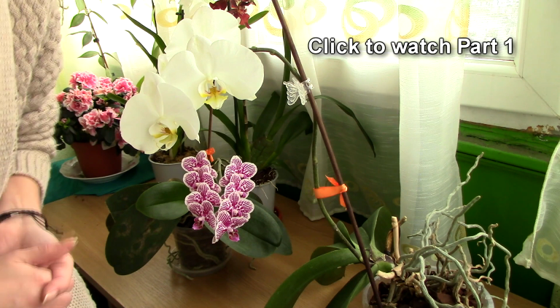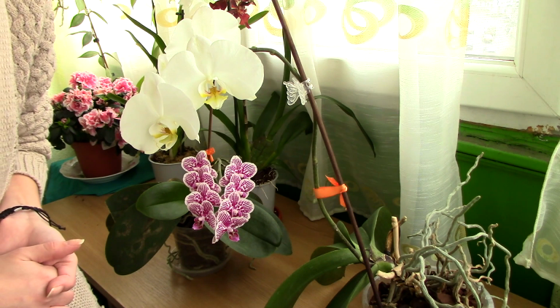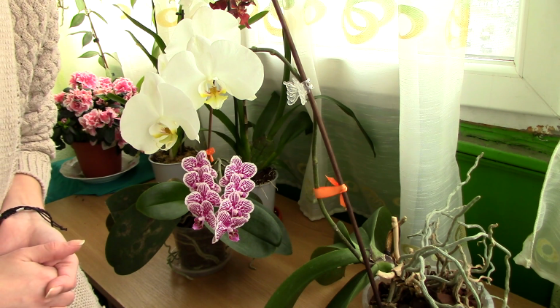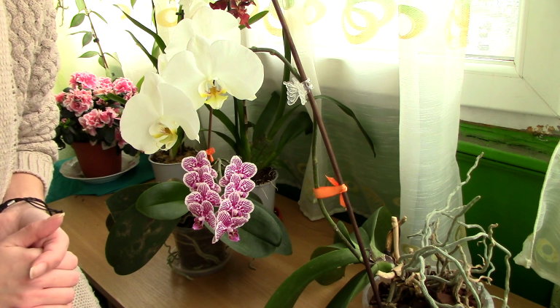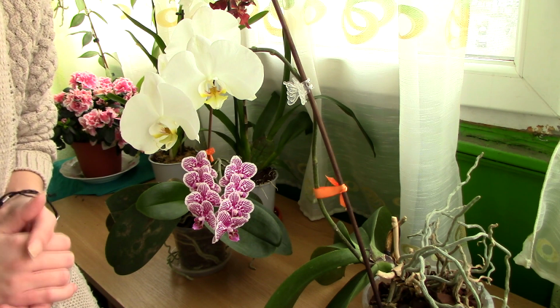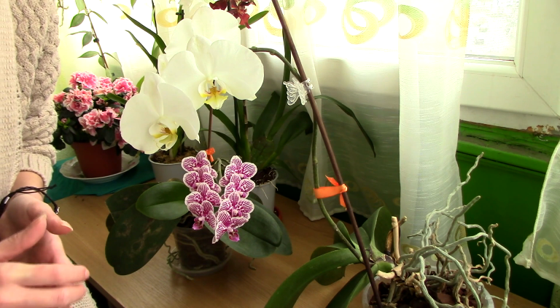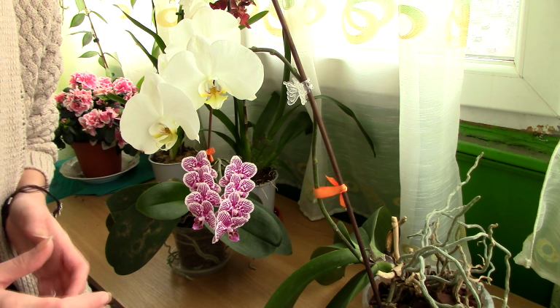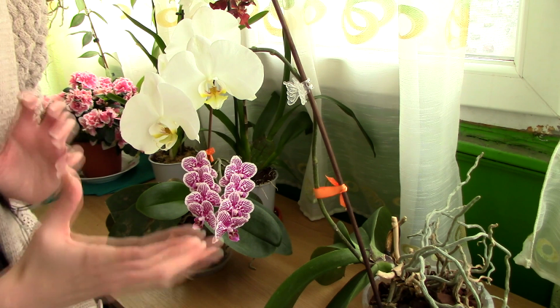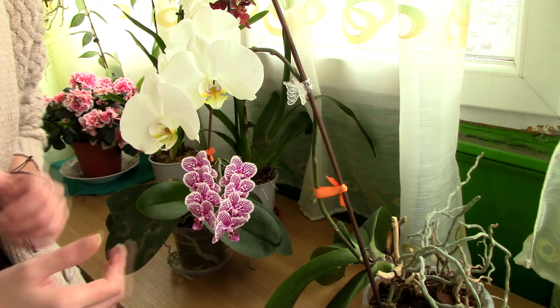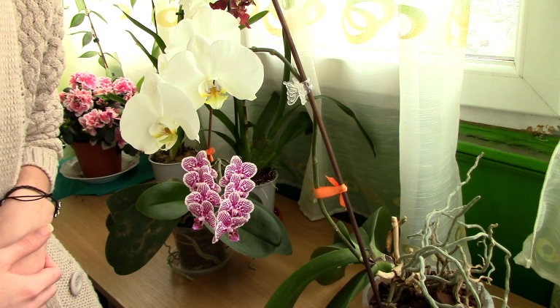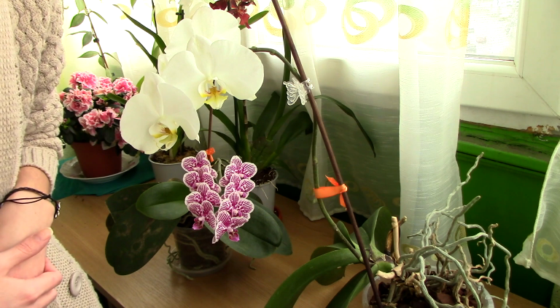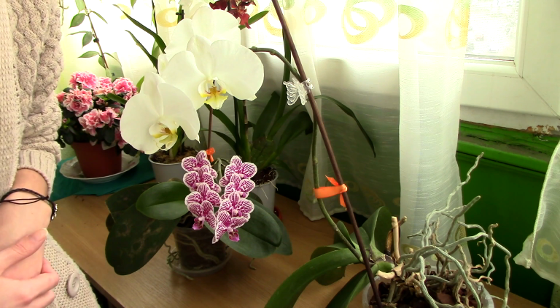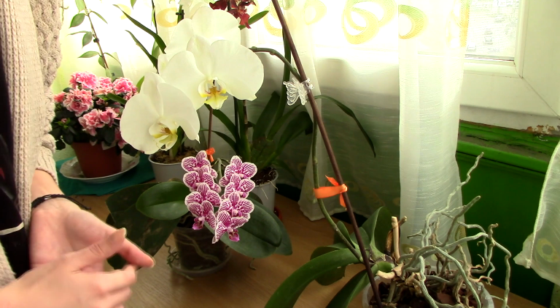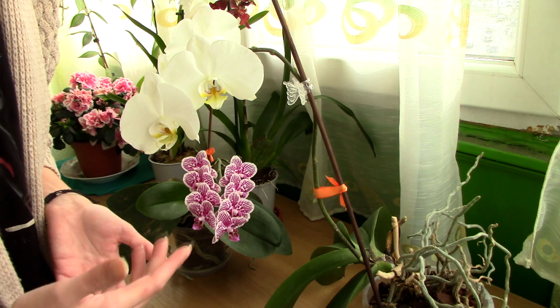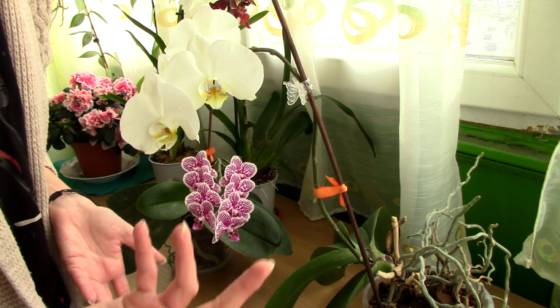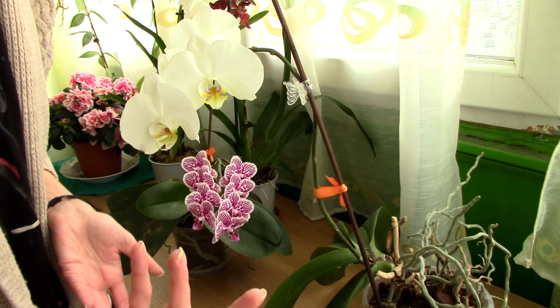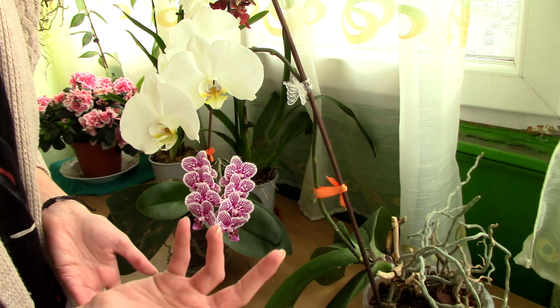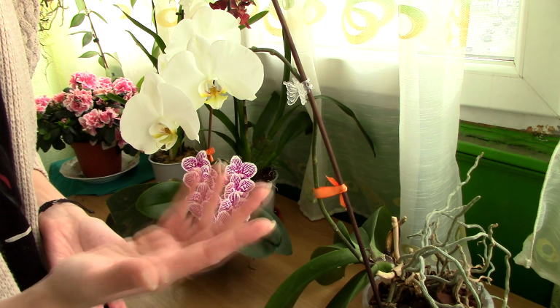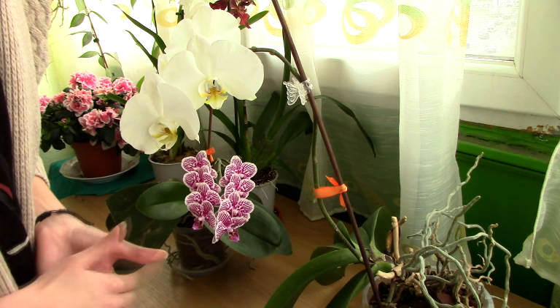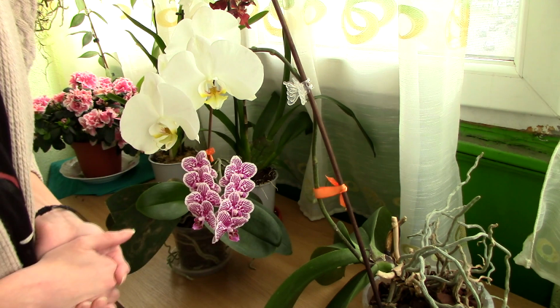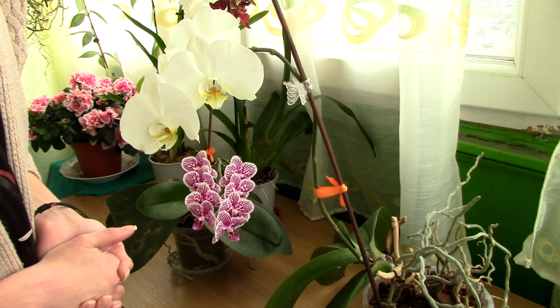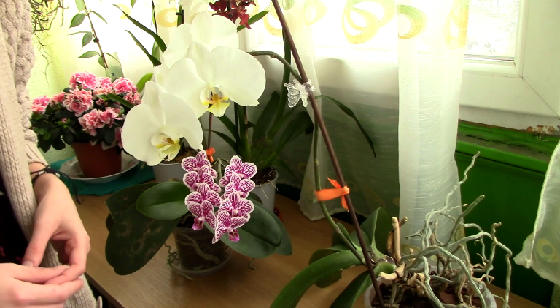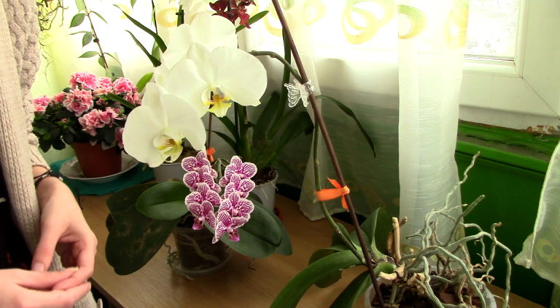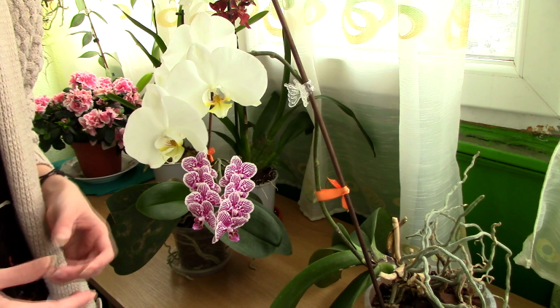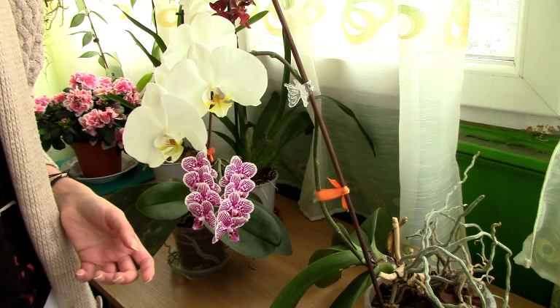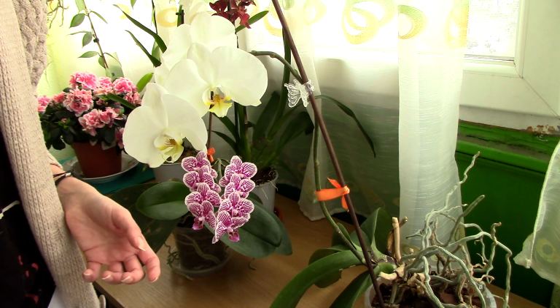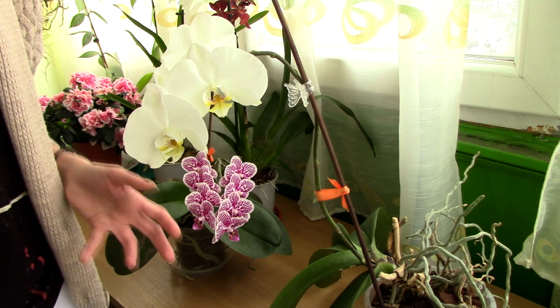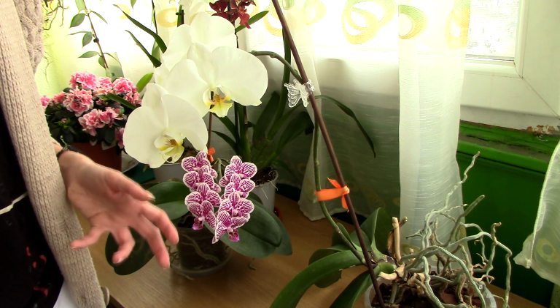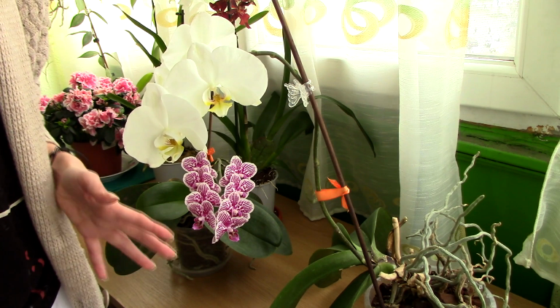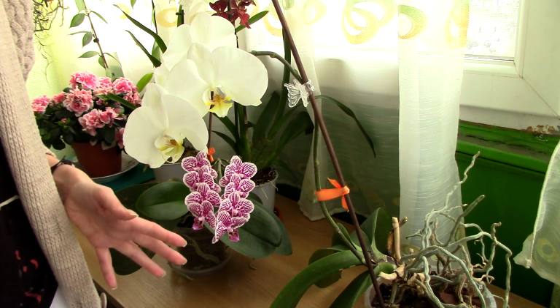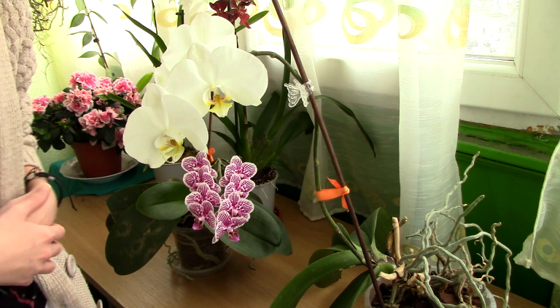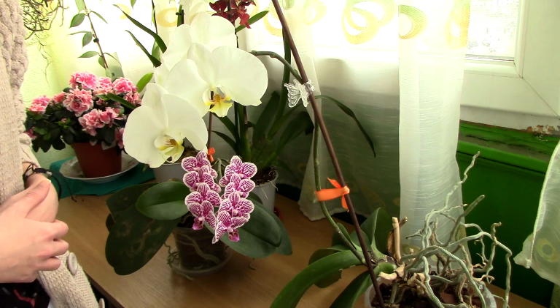In the second part of this video, we will try to identify what type of orchid you actually received and how to further care for it in the first few days of owning your very first orchid. Let's start with the Phalaenopsis orchid because it really is the most popular orchid out there.